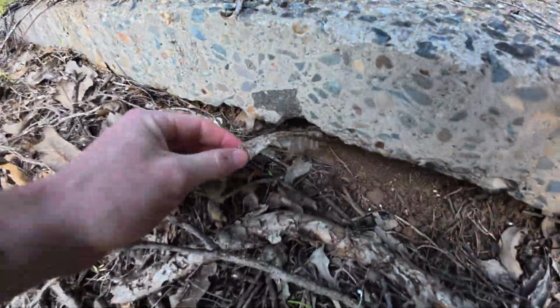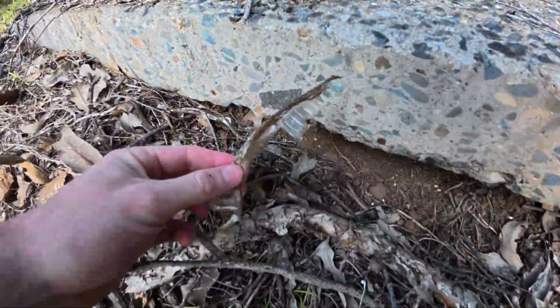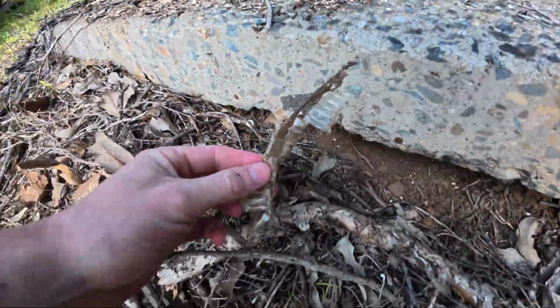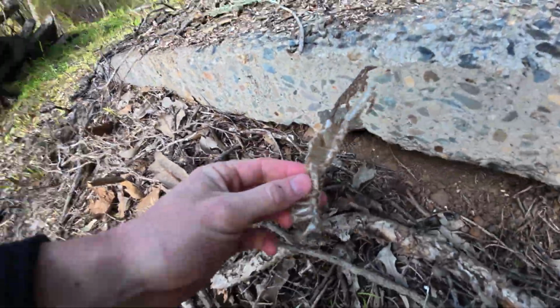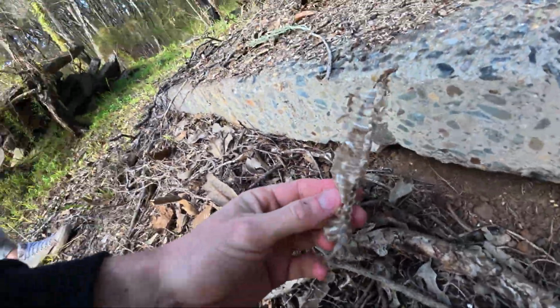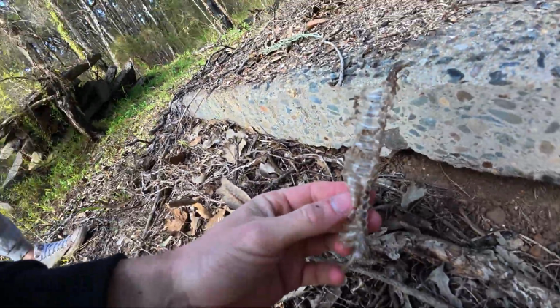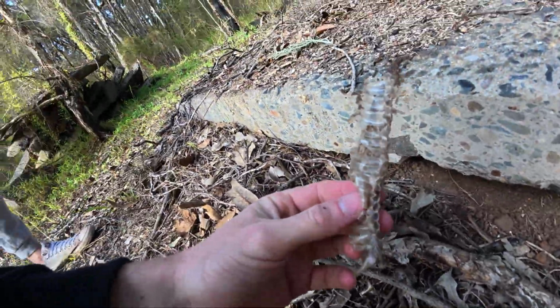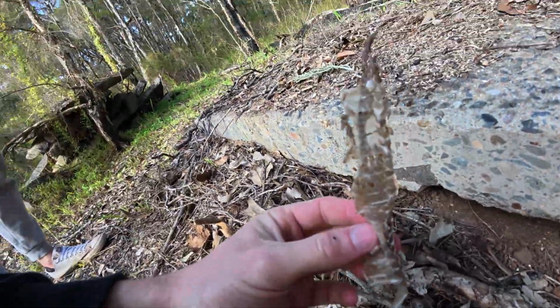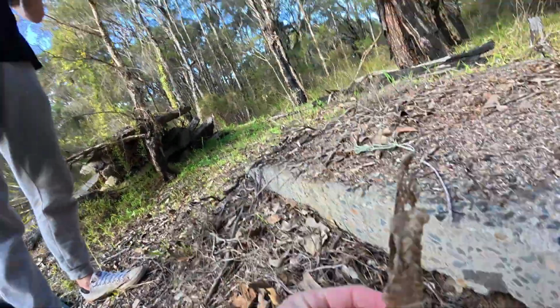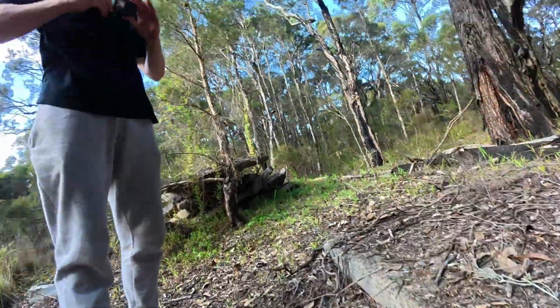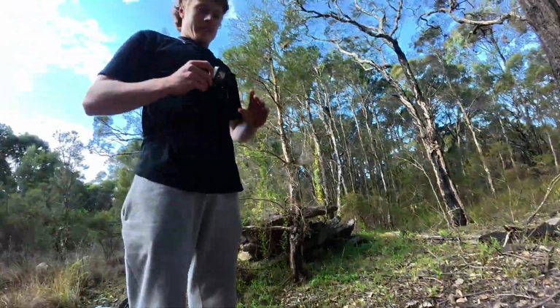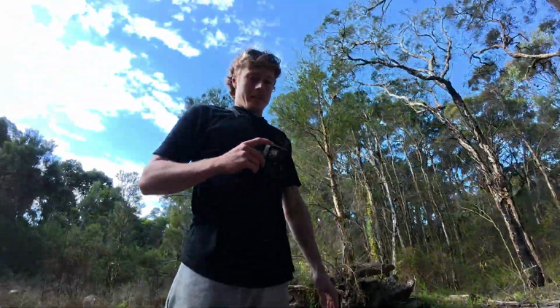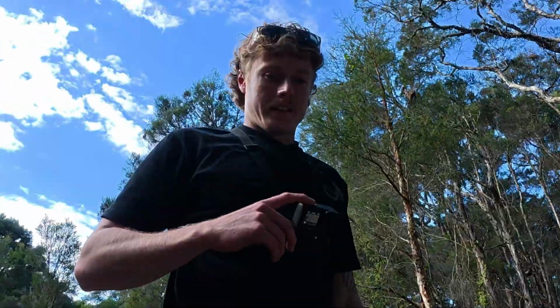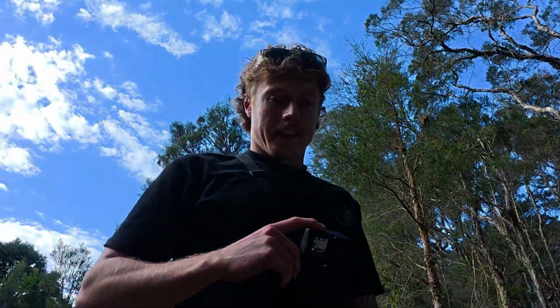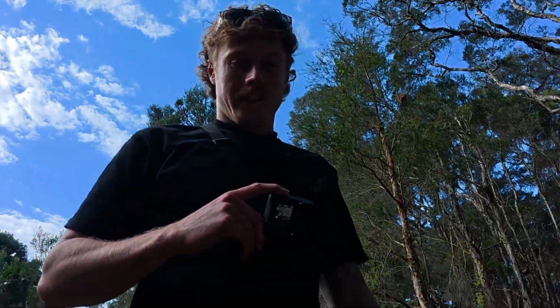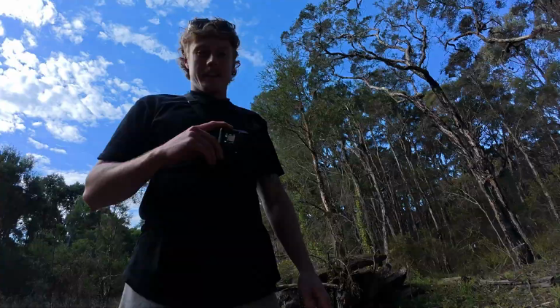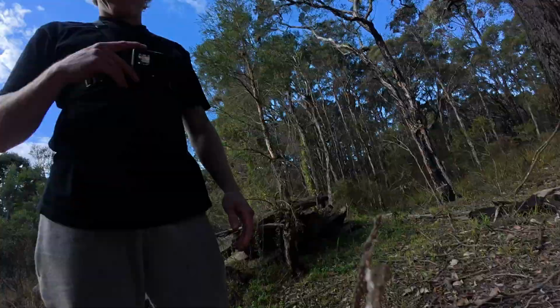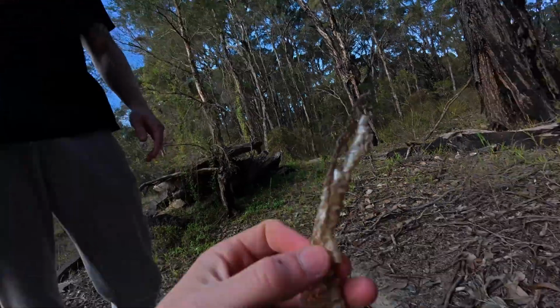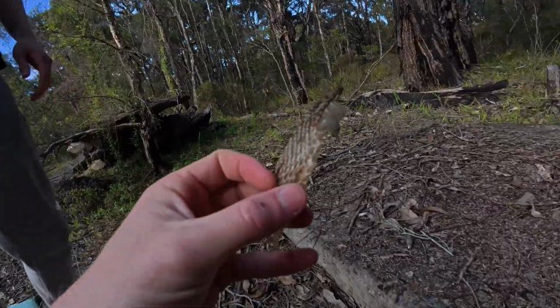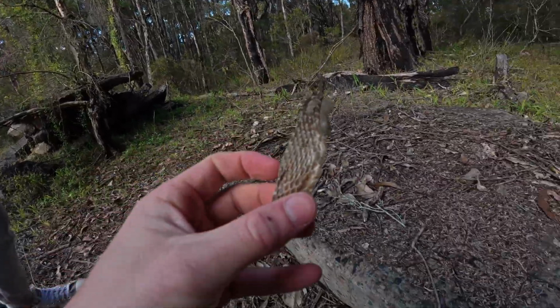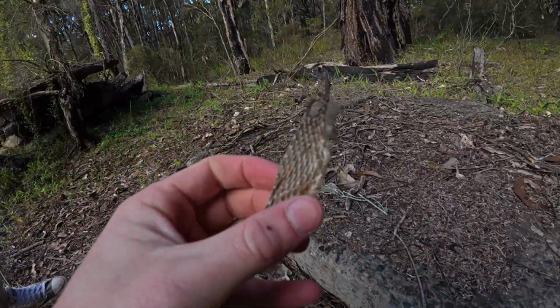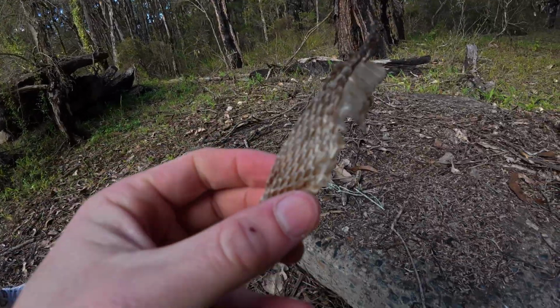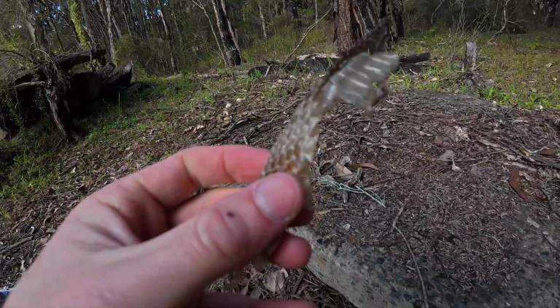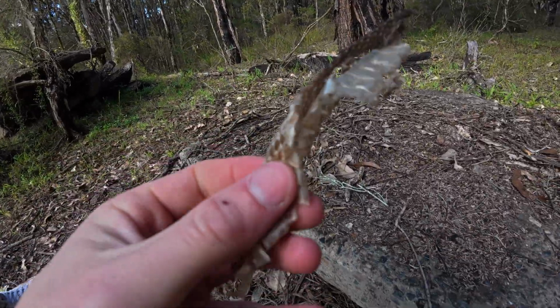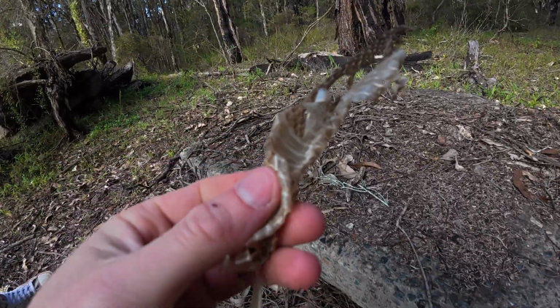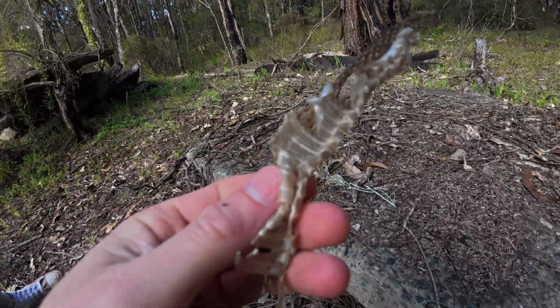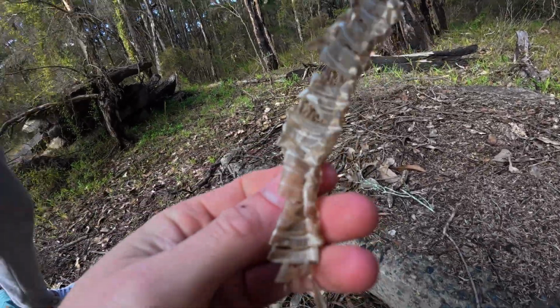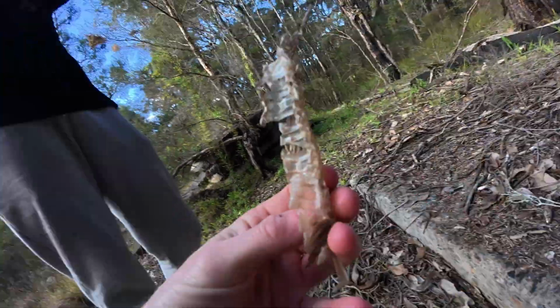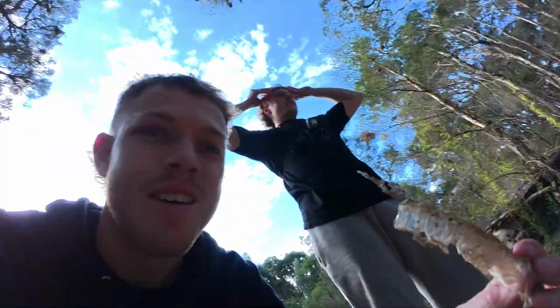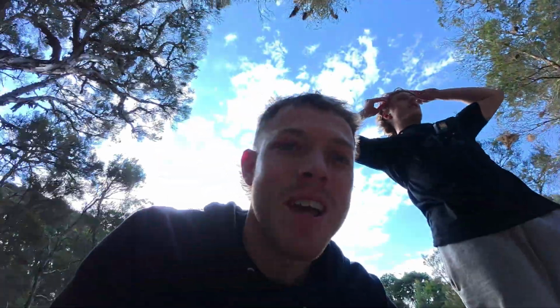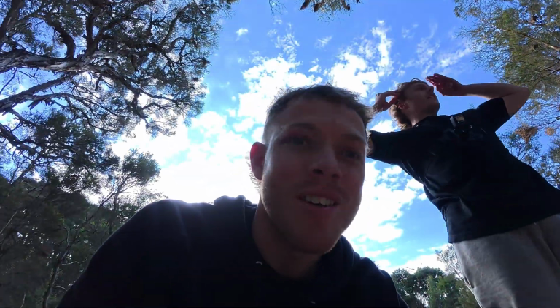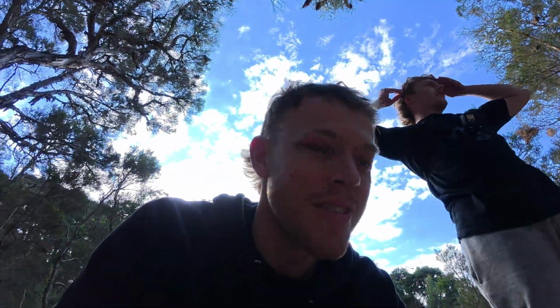There's our first clue for the day. What do you reckon it is? Texty. Brown snake skin. We're getting close.